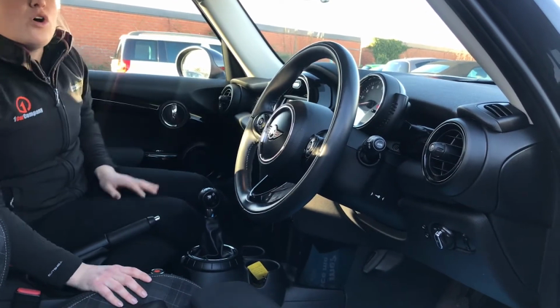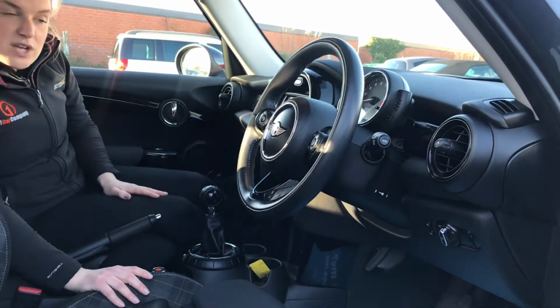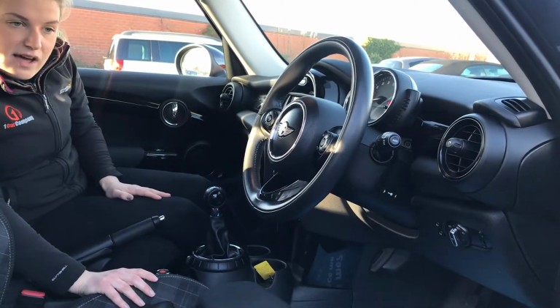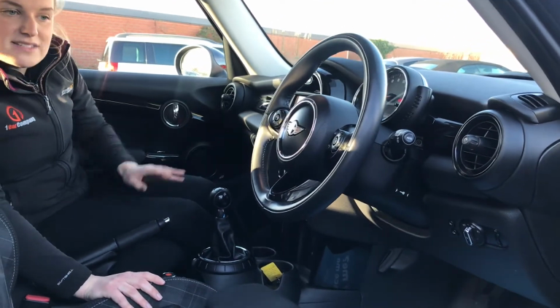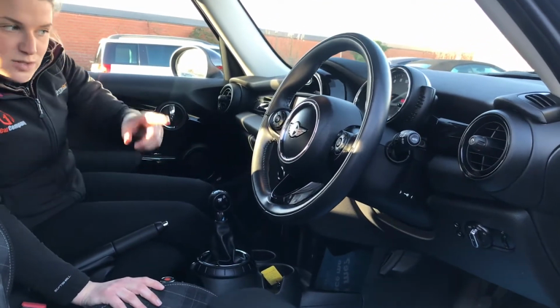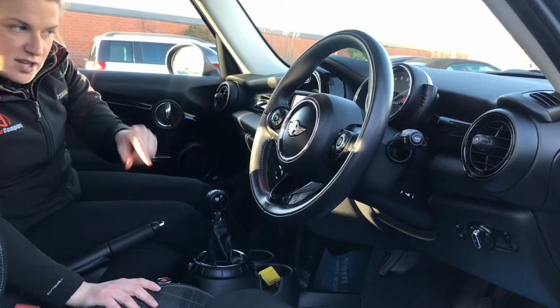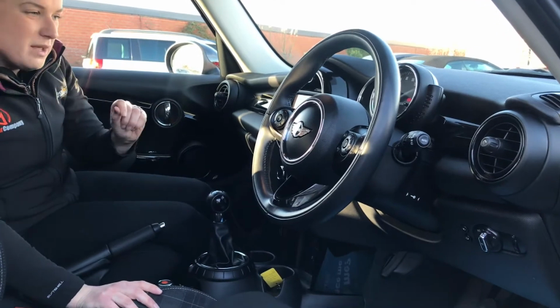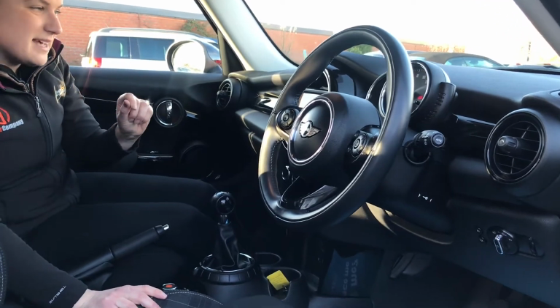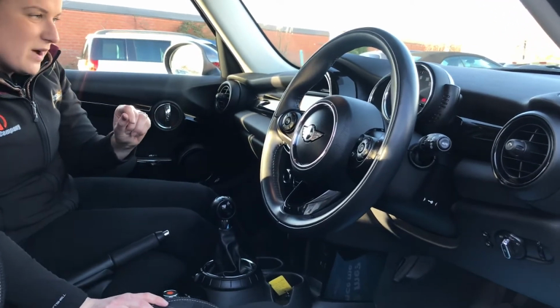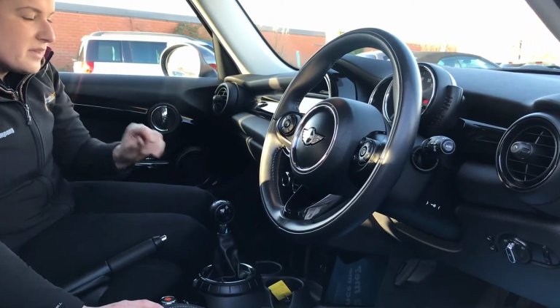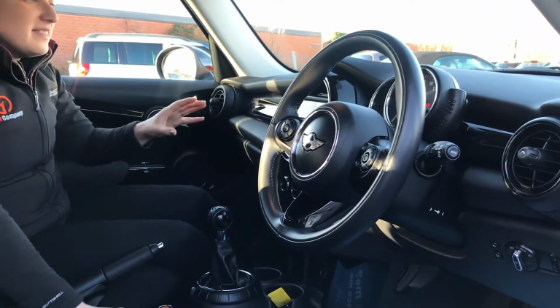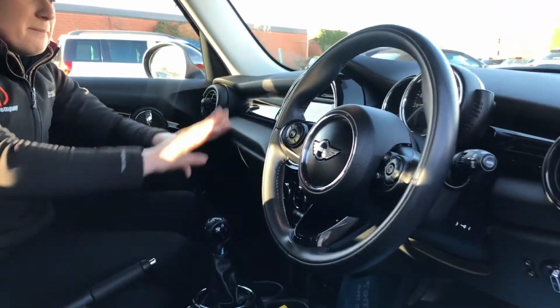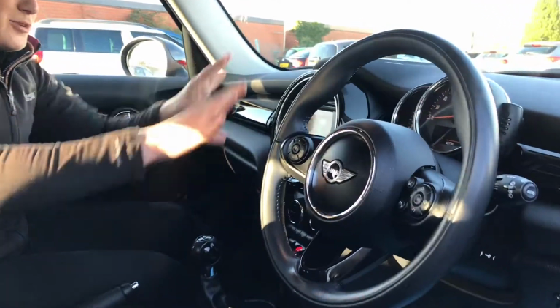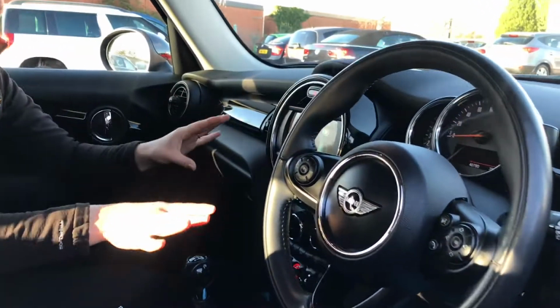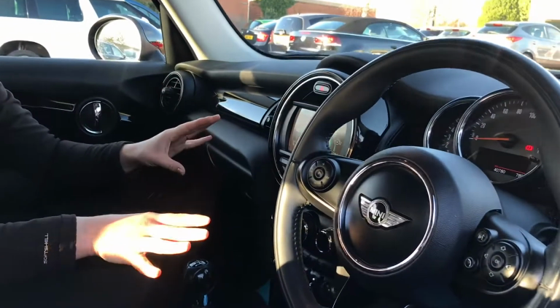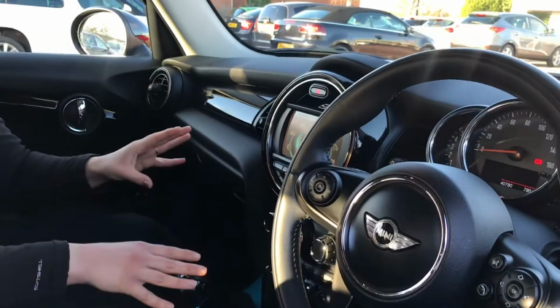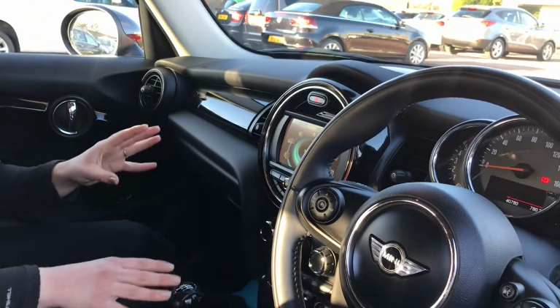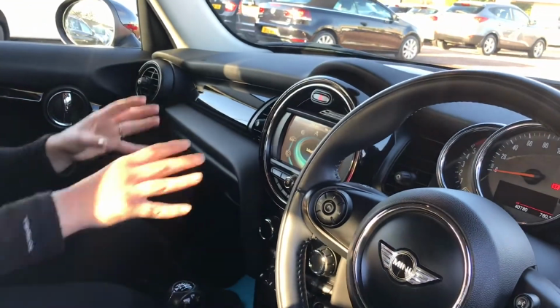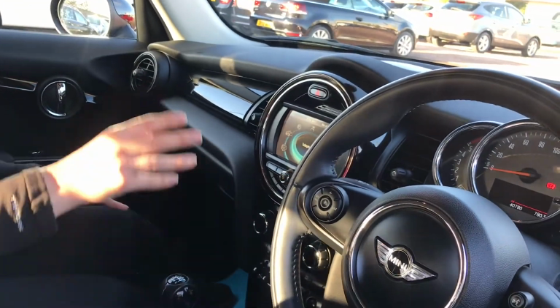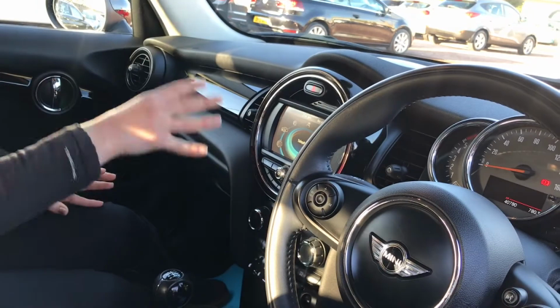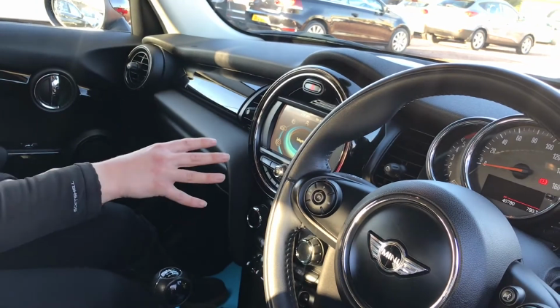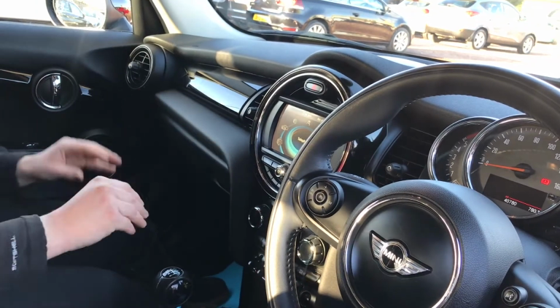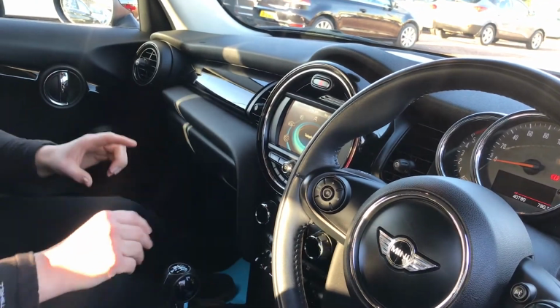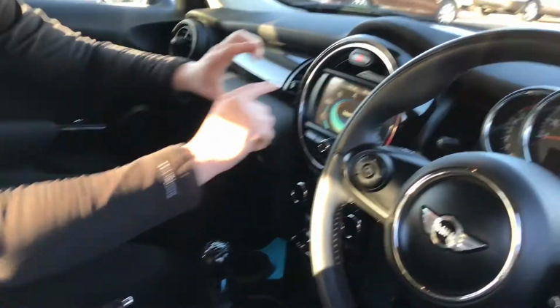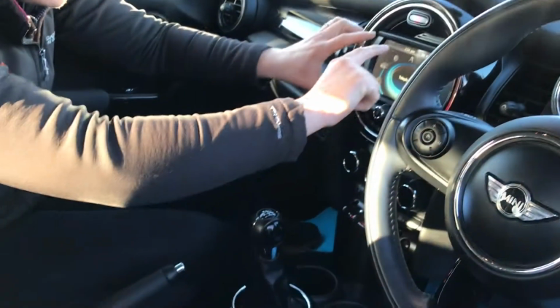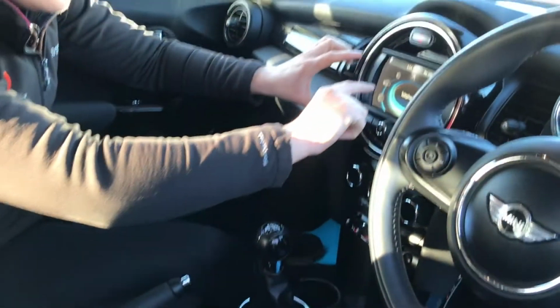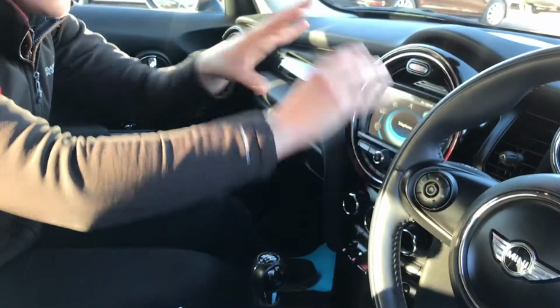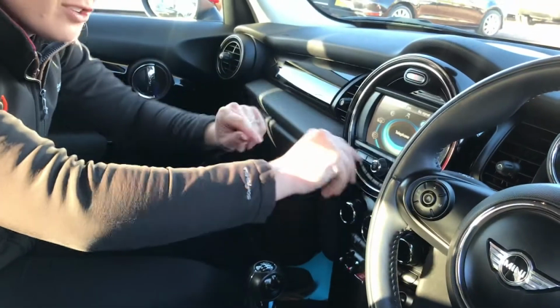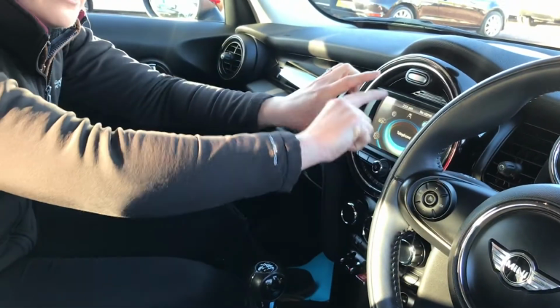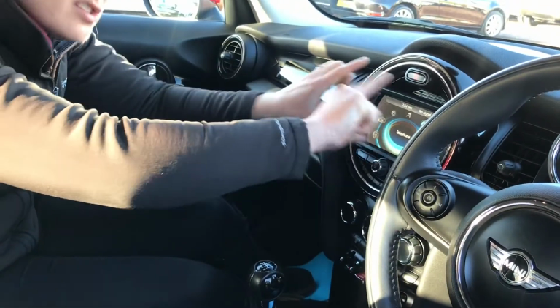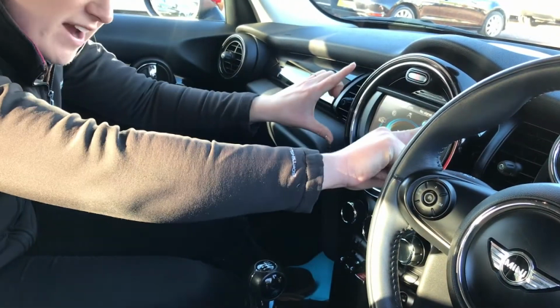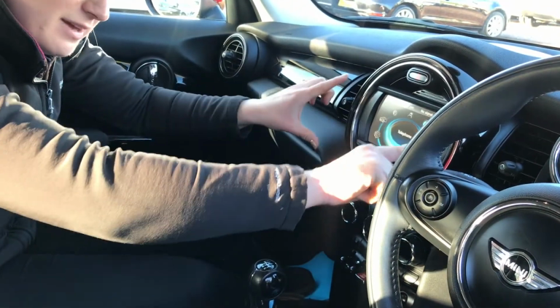Auto lights and auto wipers as well. The big upgrade here is the XL screen. Your normal radio screen isn't the colour screen — it's just a small radio.